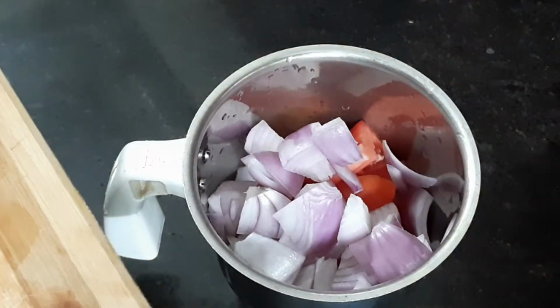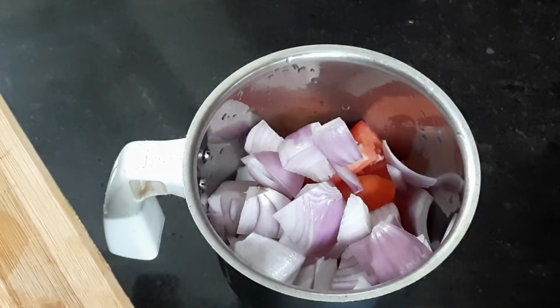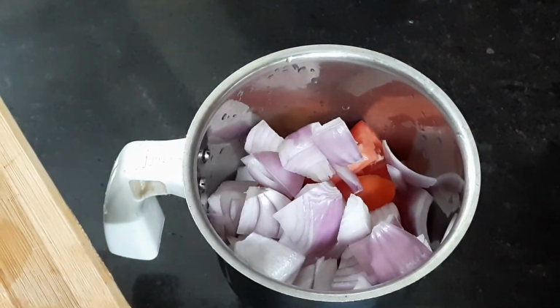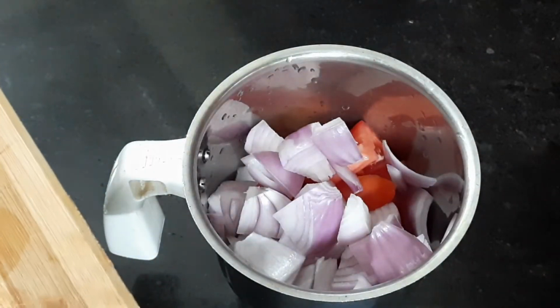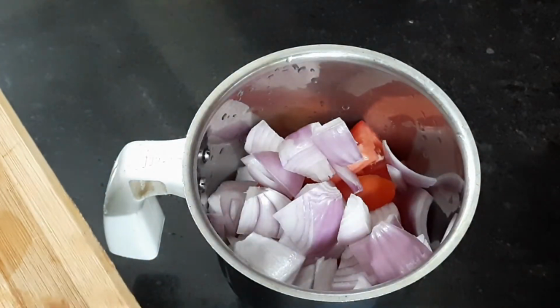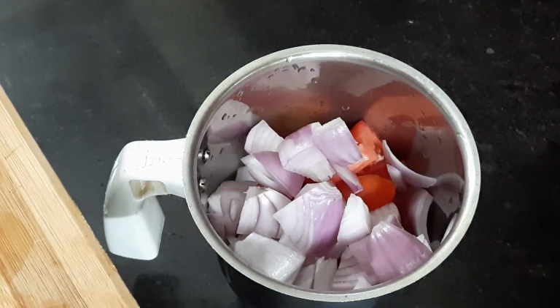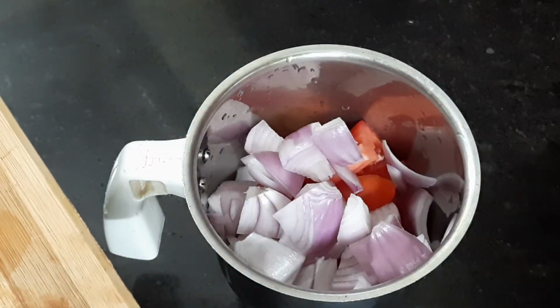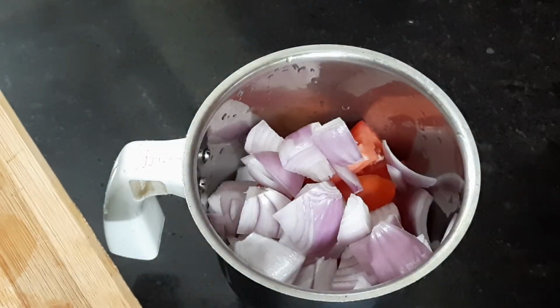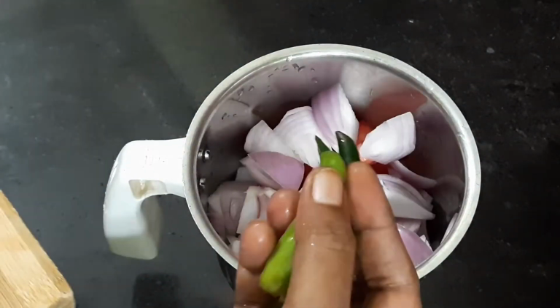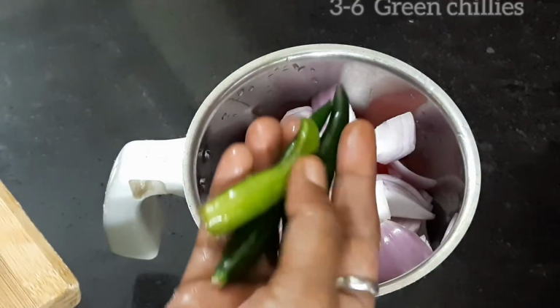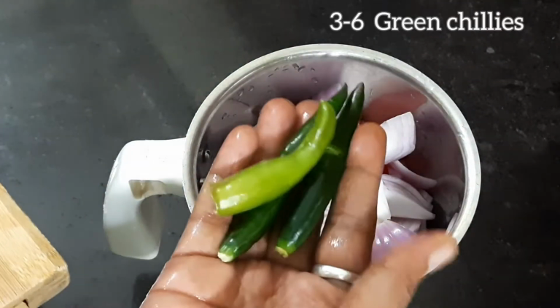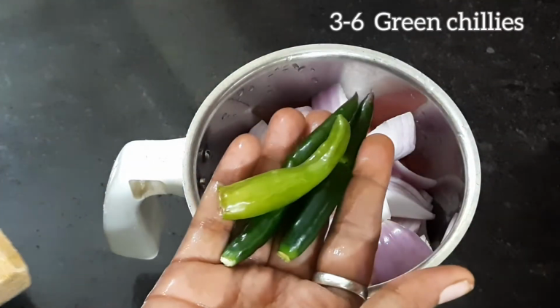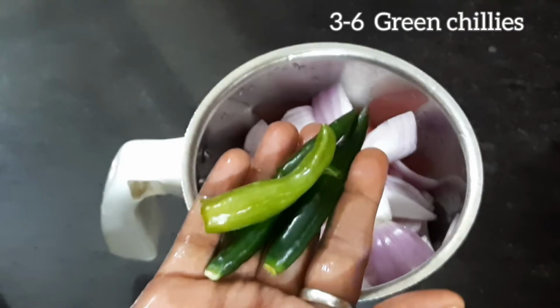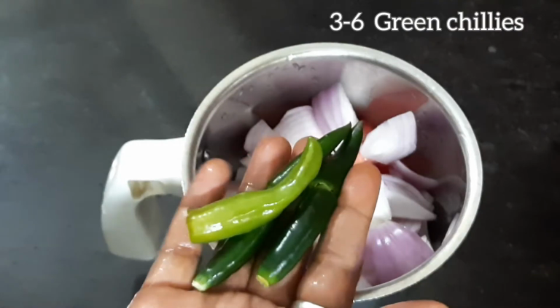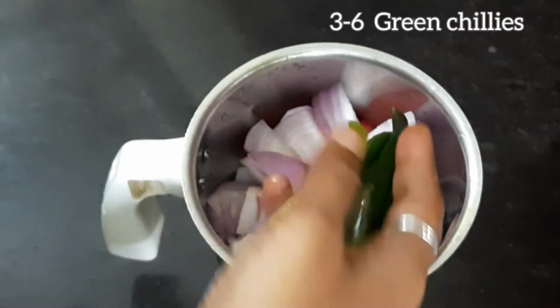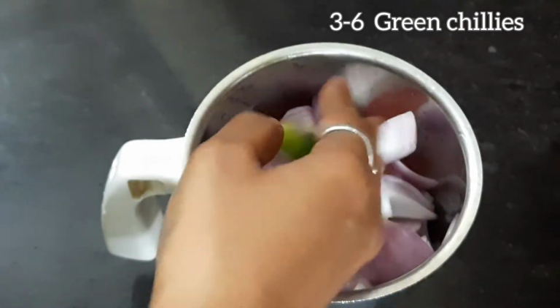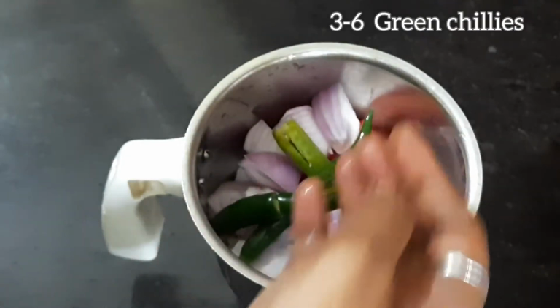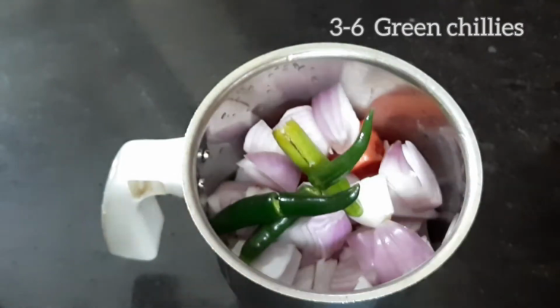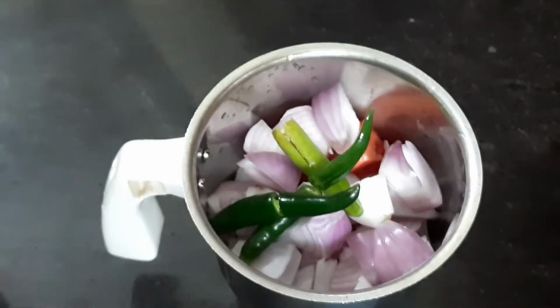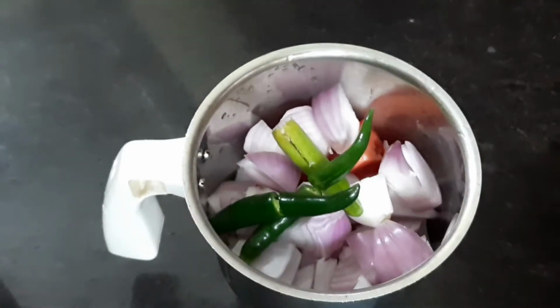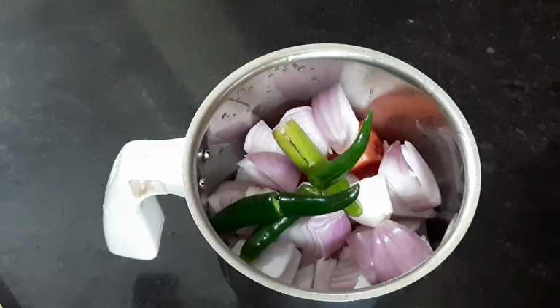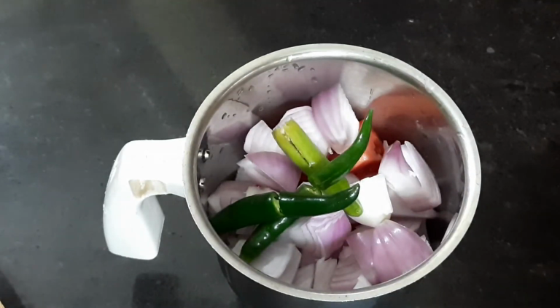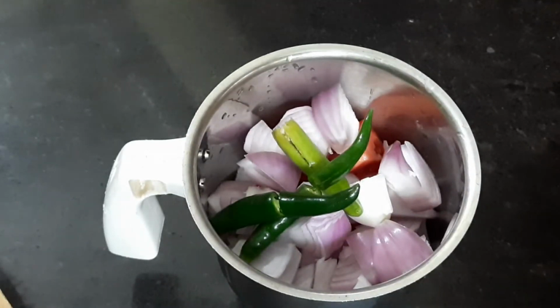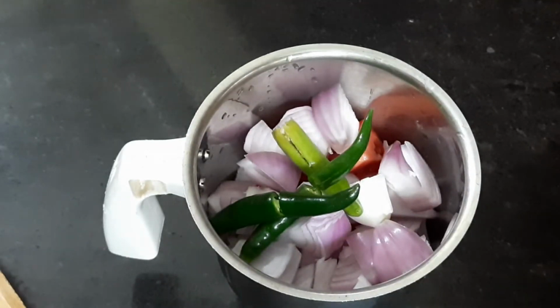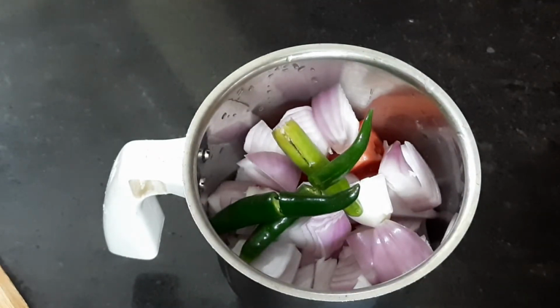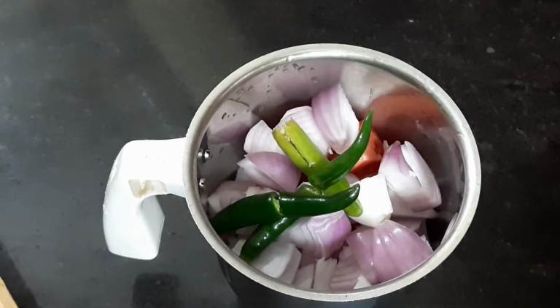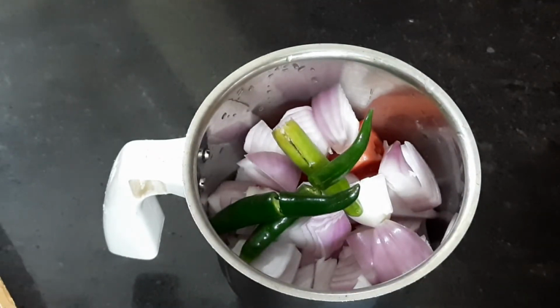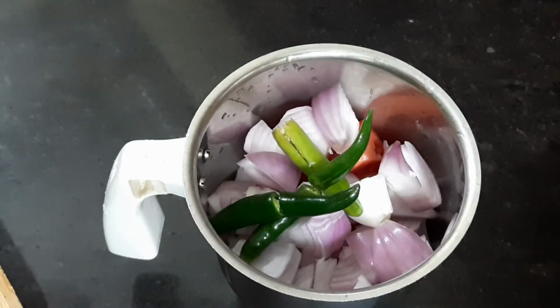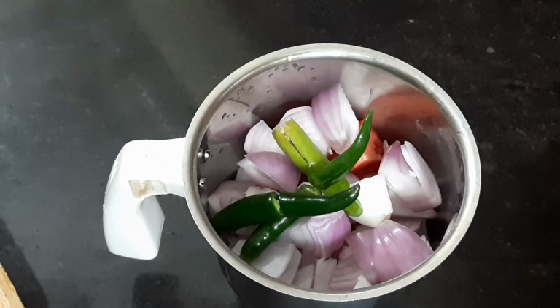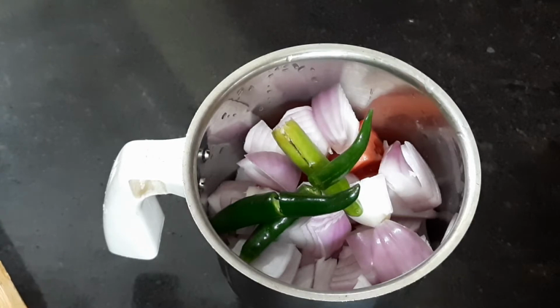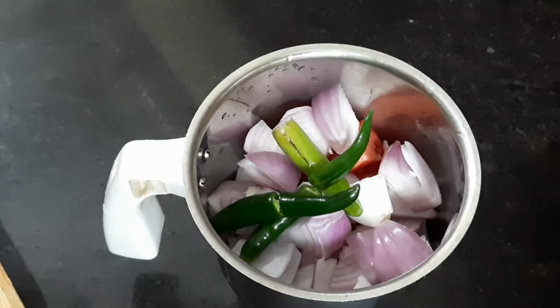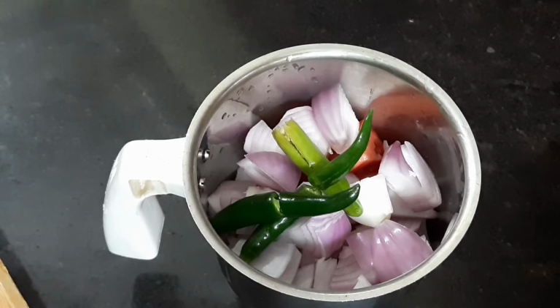Let's add the masala mix. I will place it again with the masala mix.